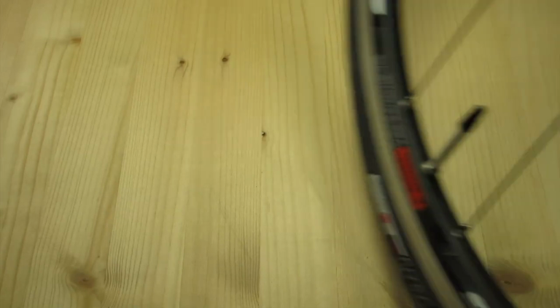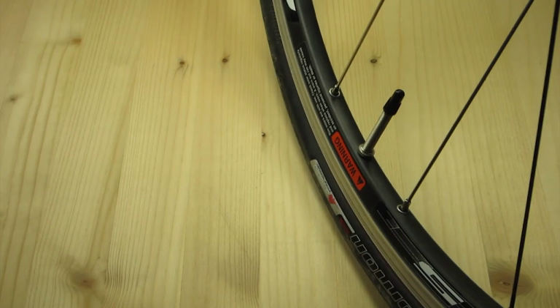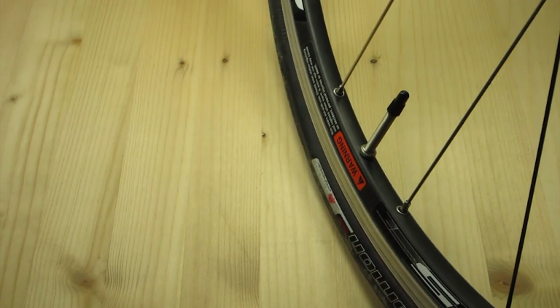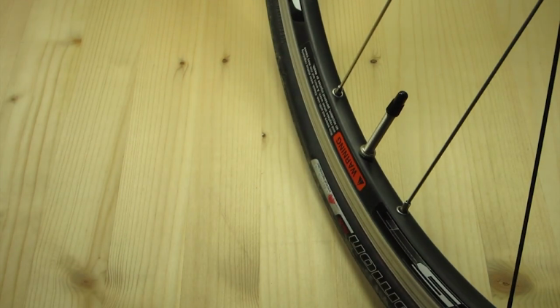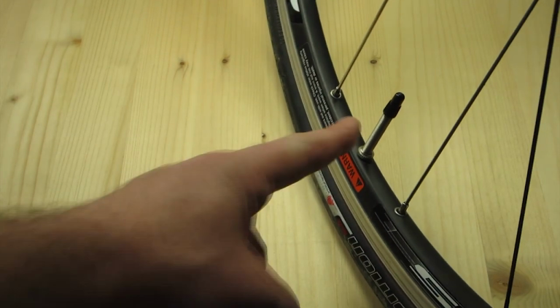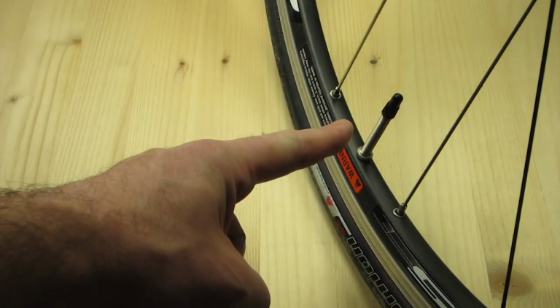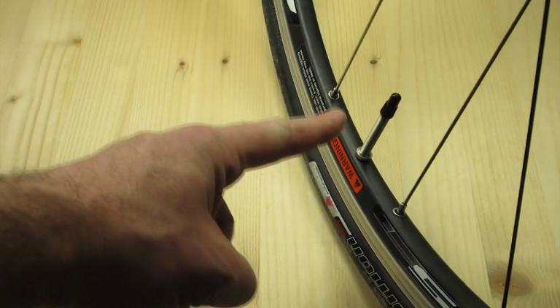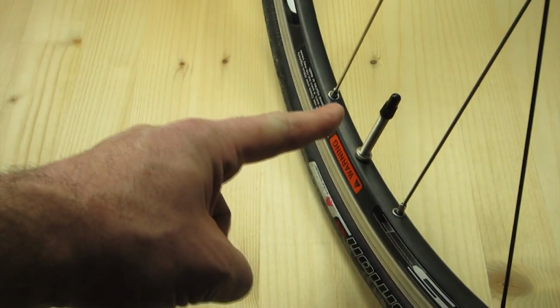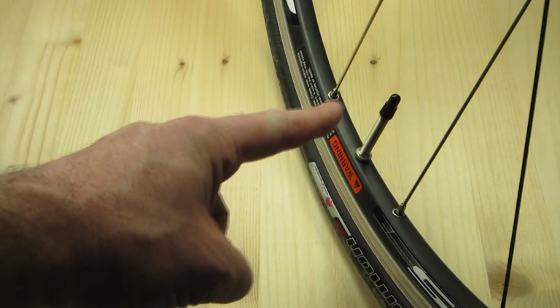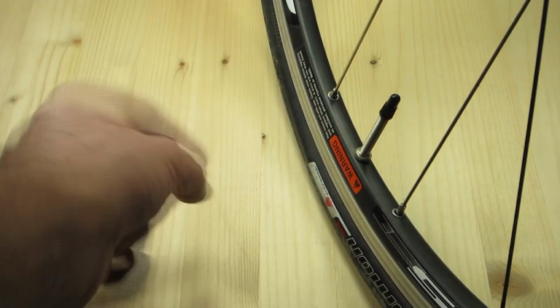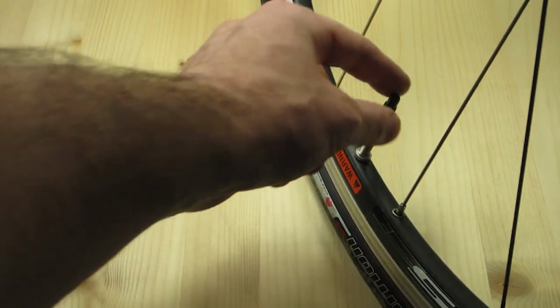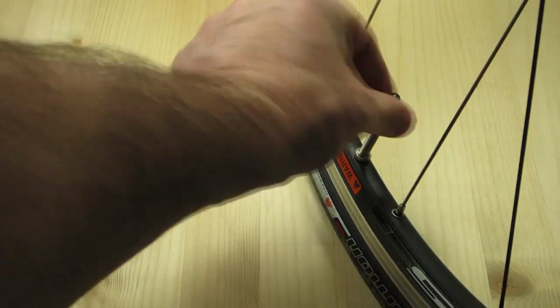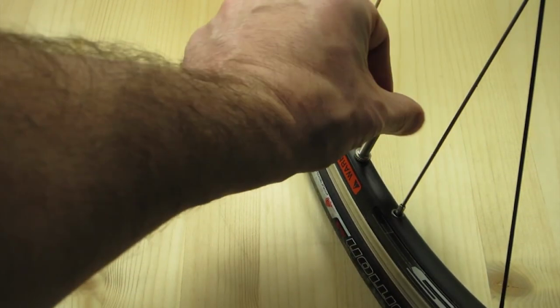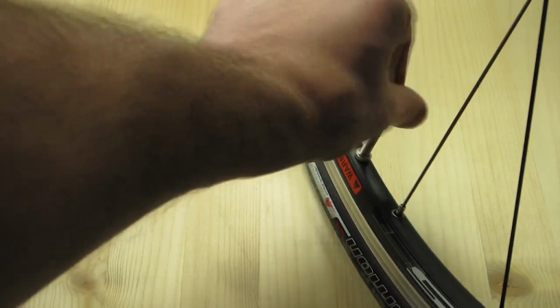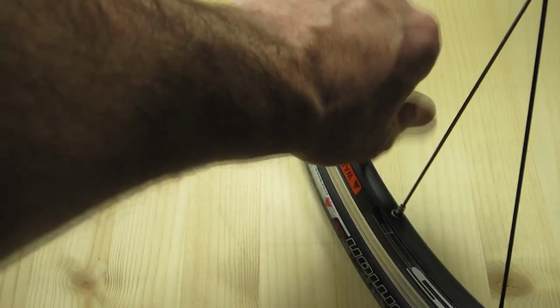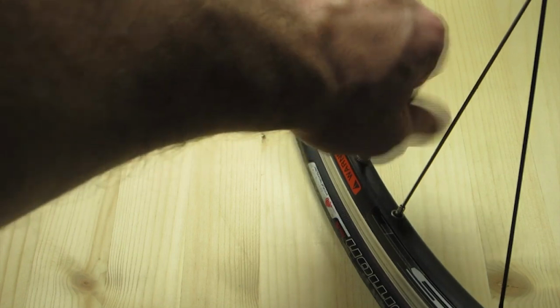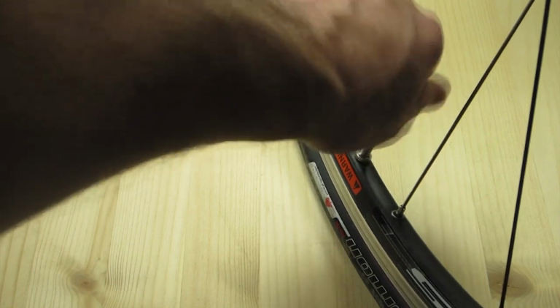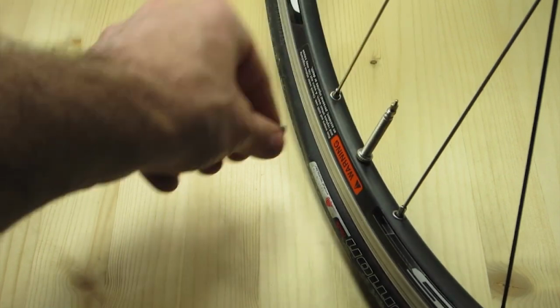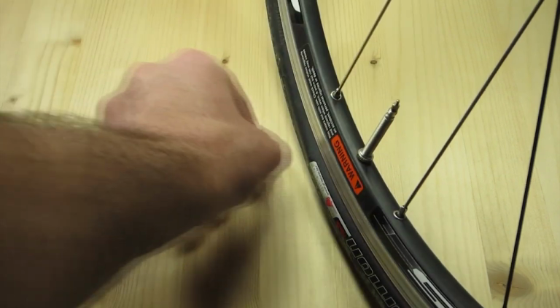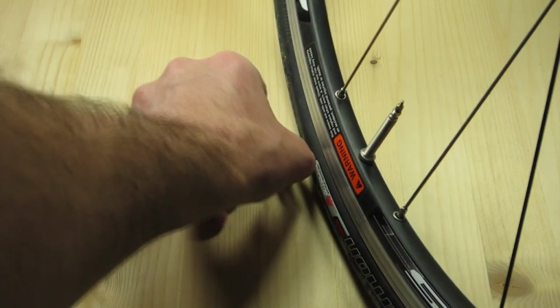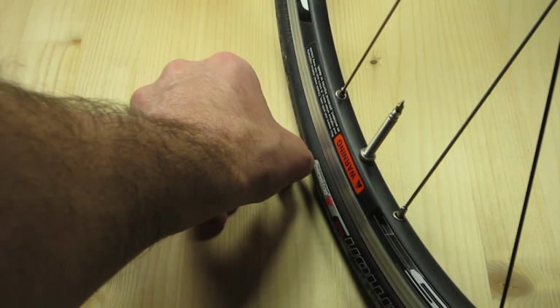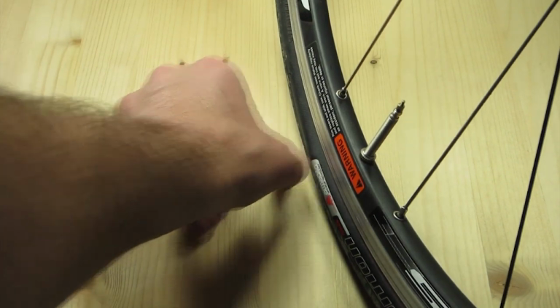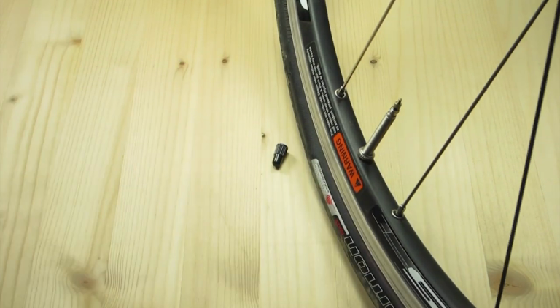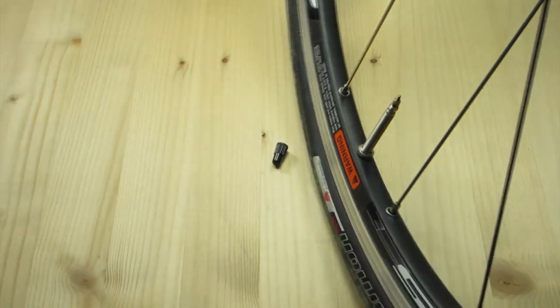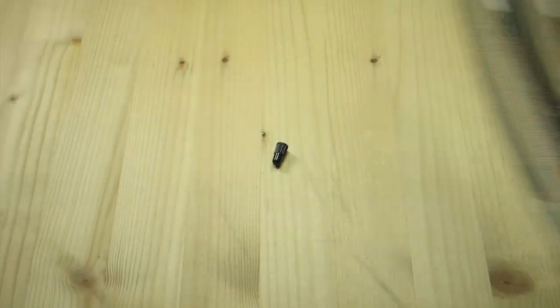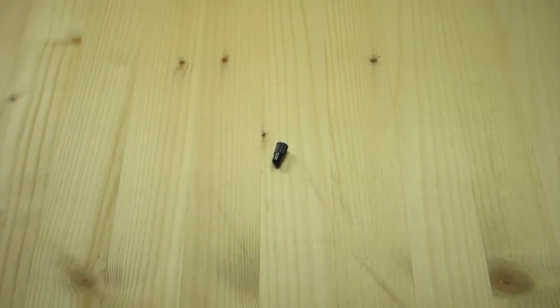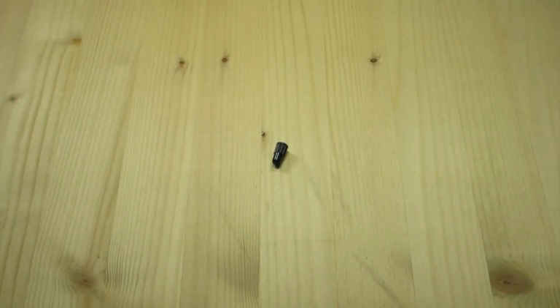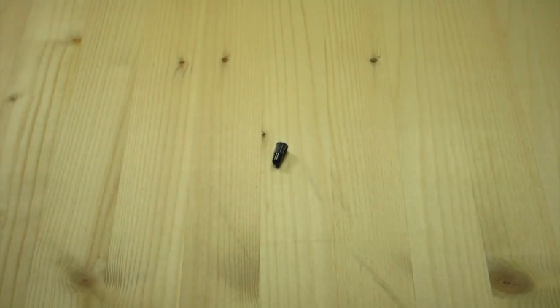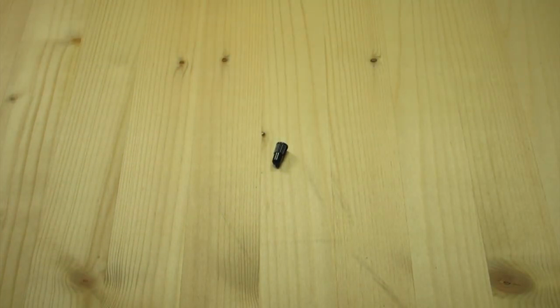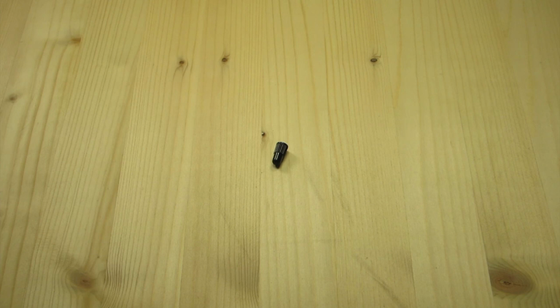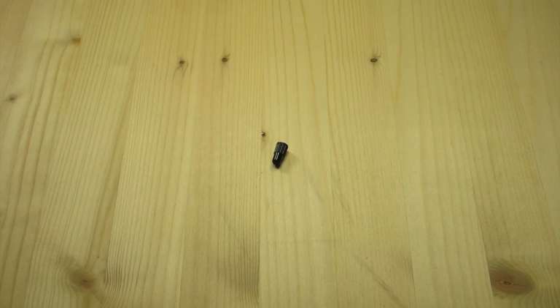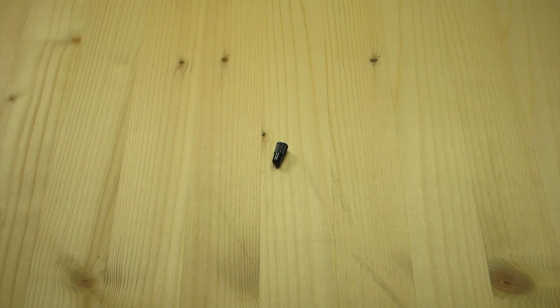Step one: here's your wheel. There's your valve with a valve cap on it. Go ahead and take that valve cap off your Presta valve. If you don't have one, ask somebody with you or nearby if you could have one of theirs.